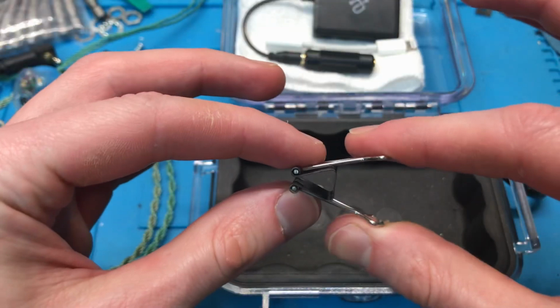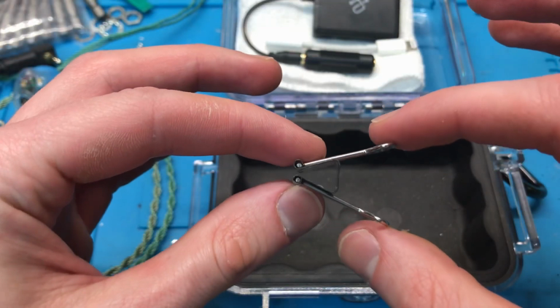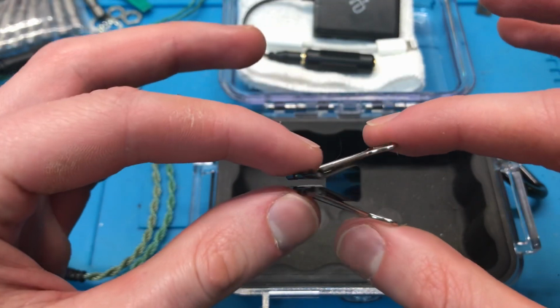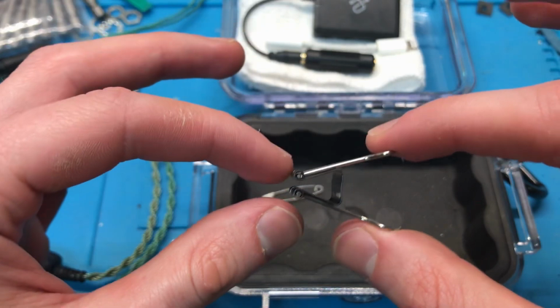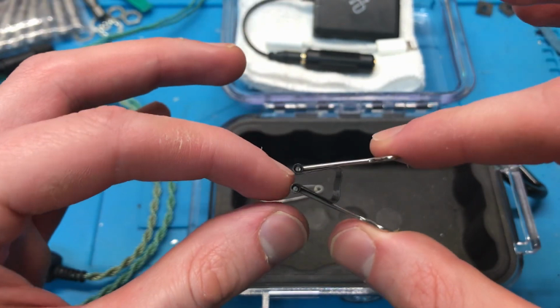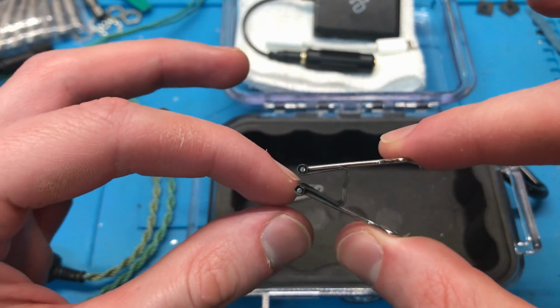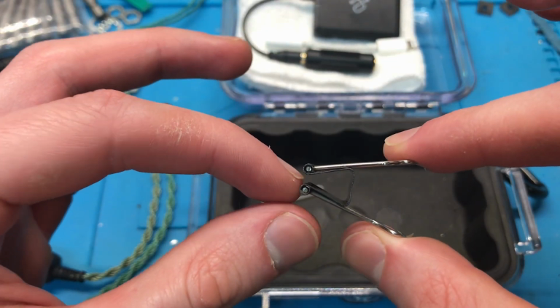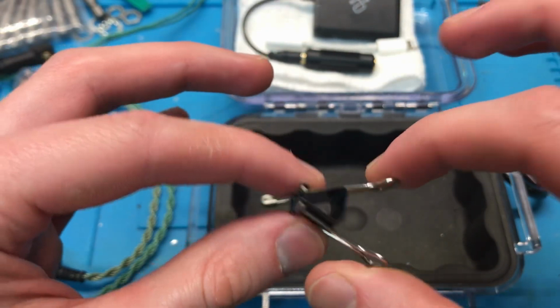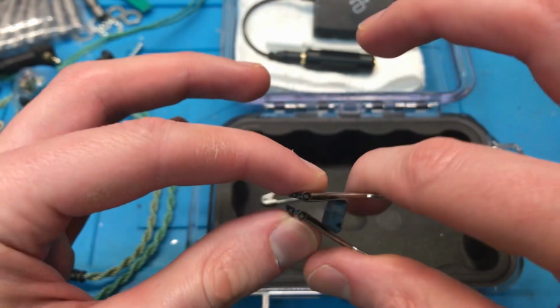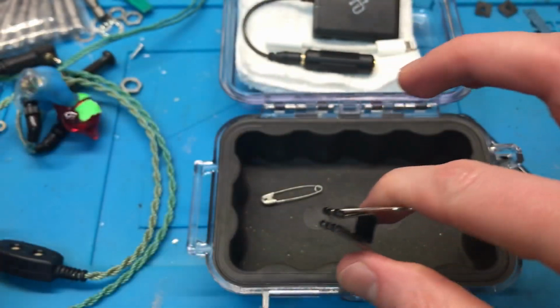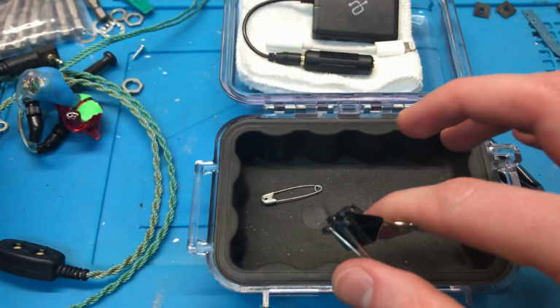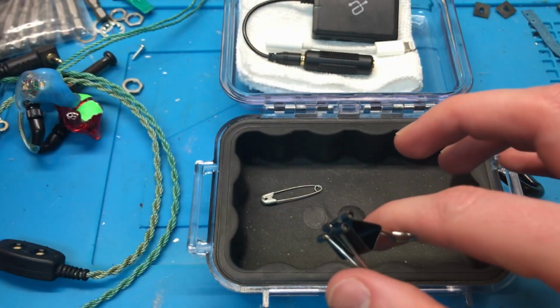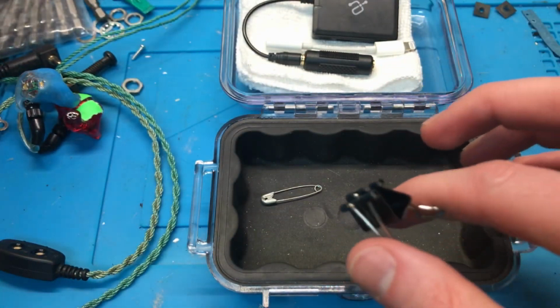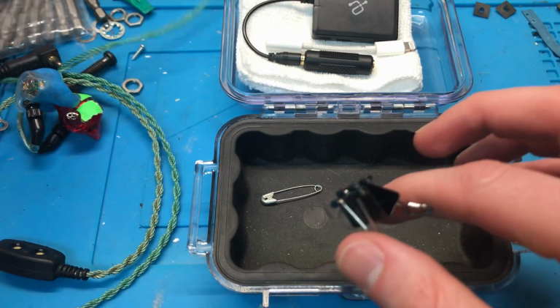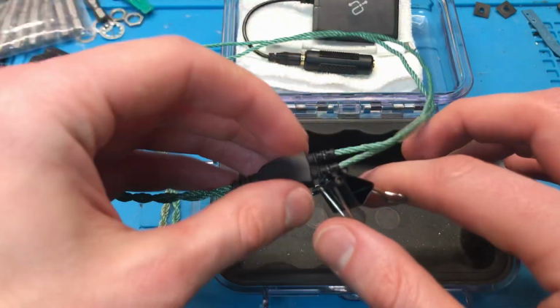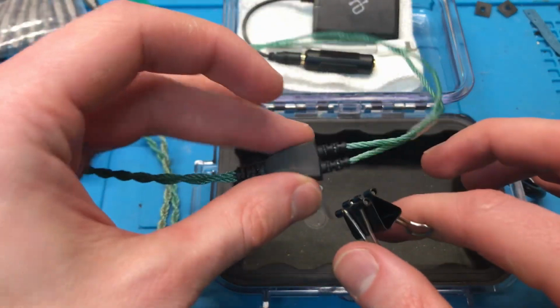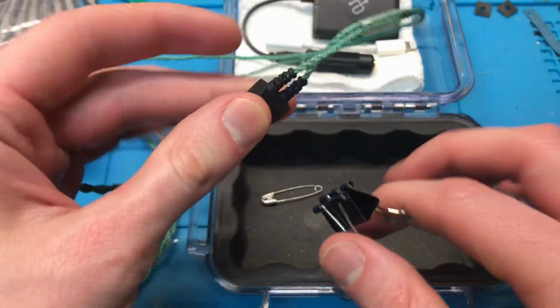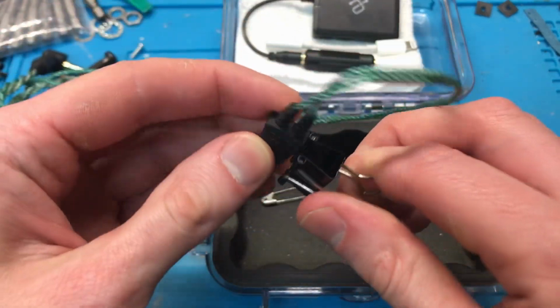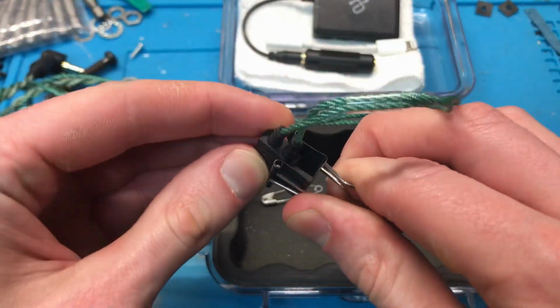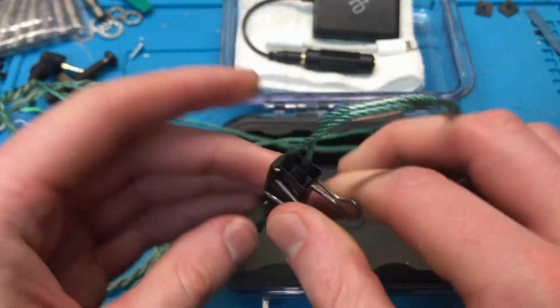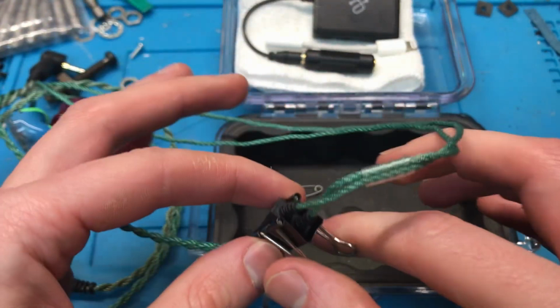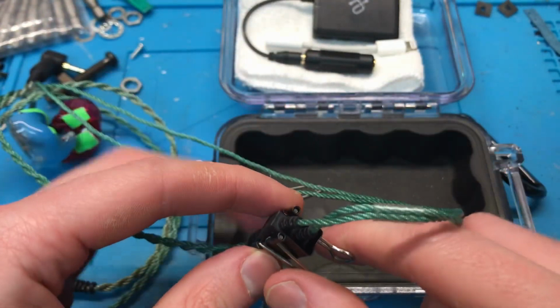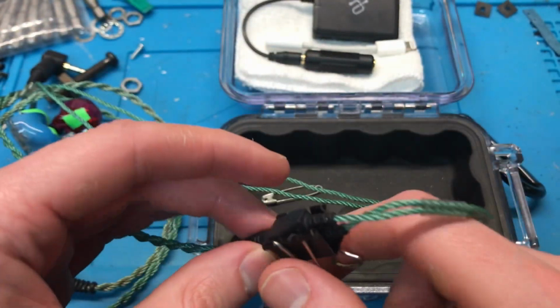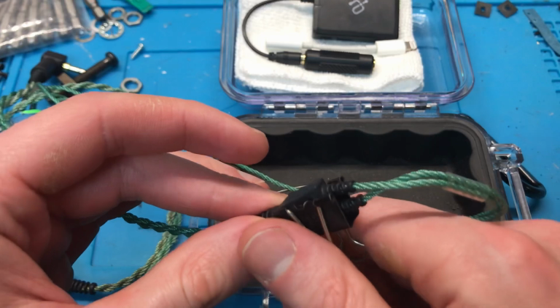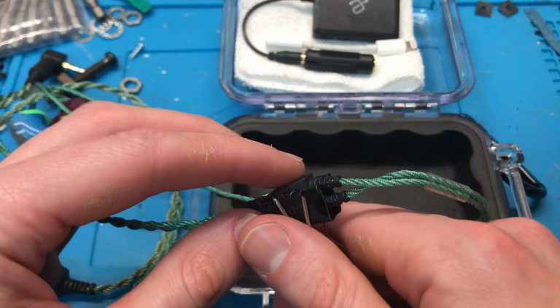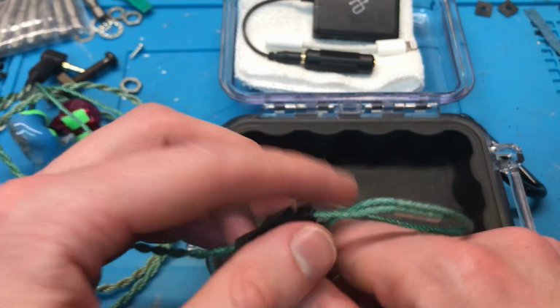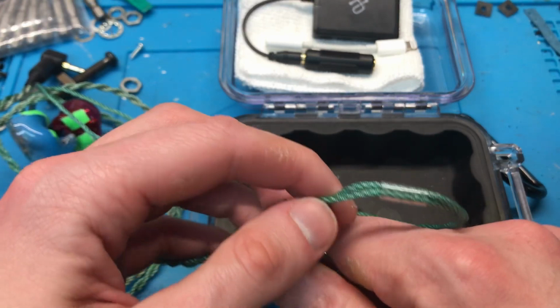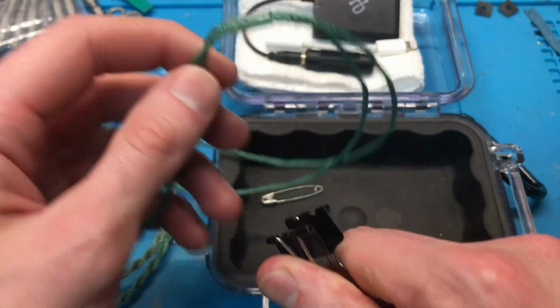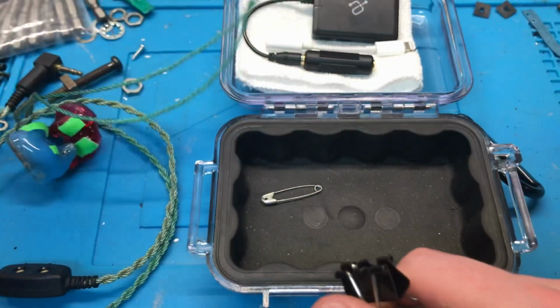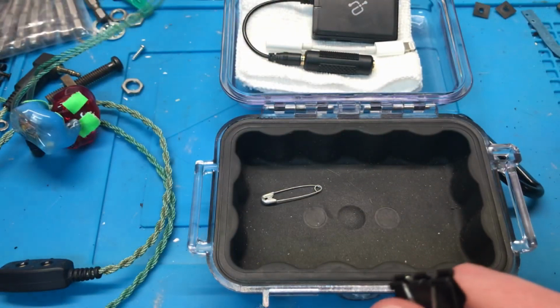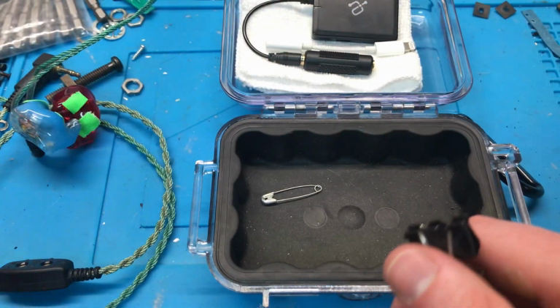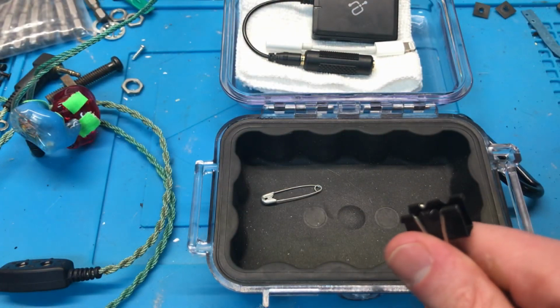This is a clip that's been stuck partly open. I use this to clip the Y-split onto the back of my shirt so that if I tilt my head down, I don't get tension on the in-ears all the way up my back.